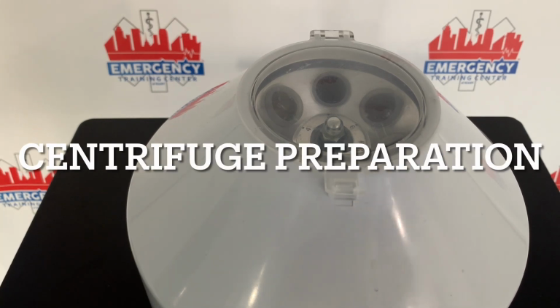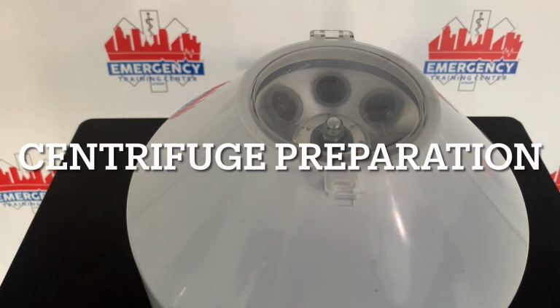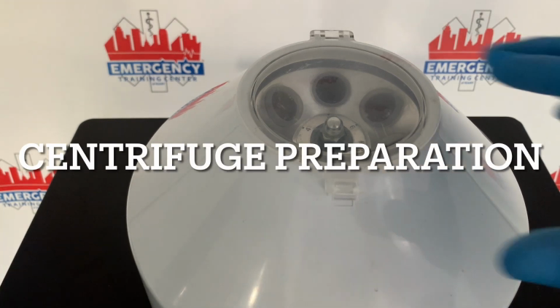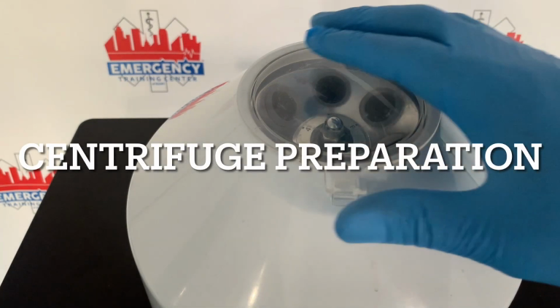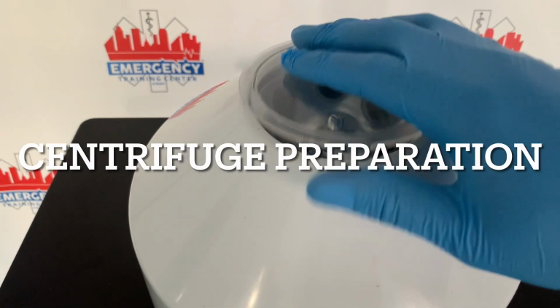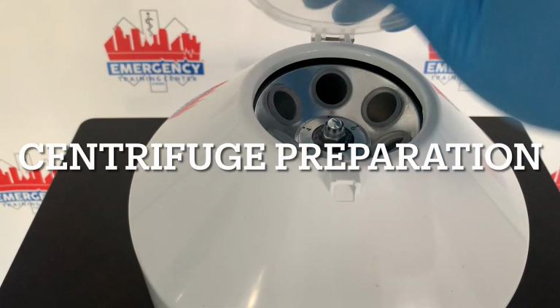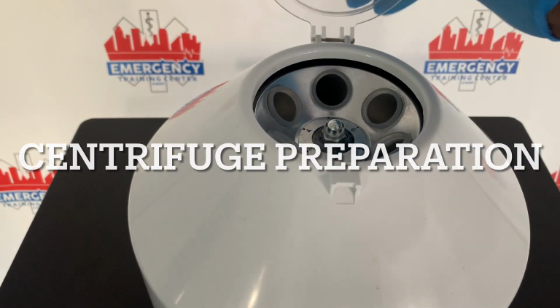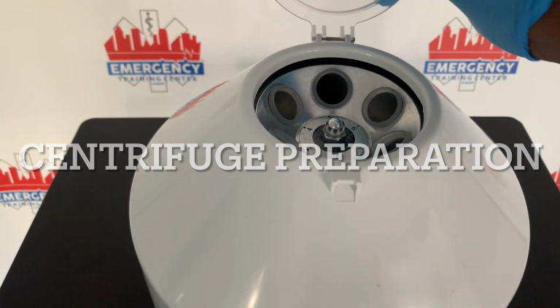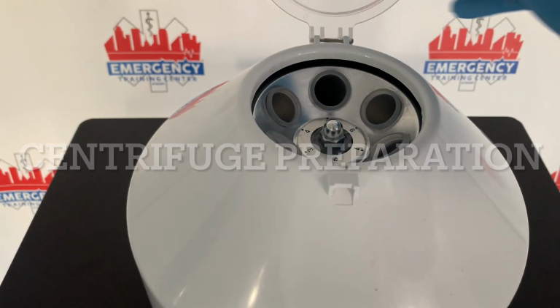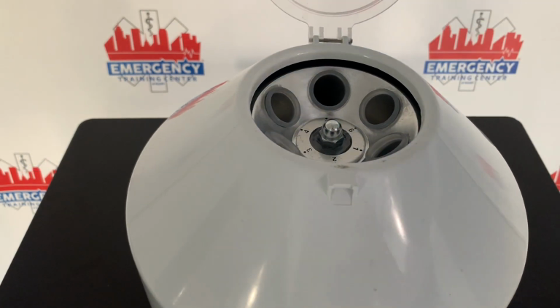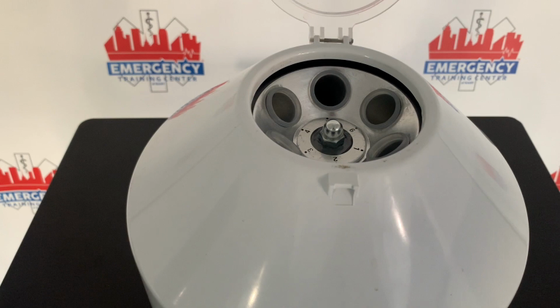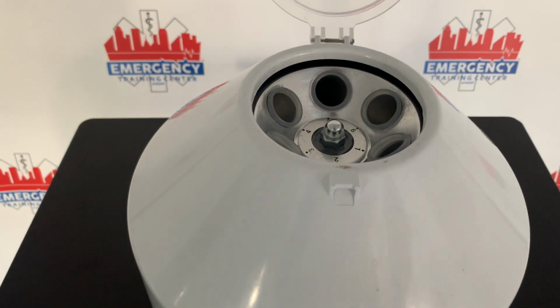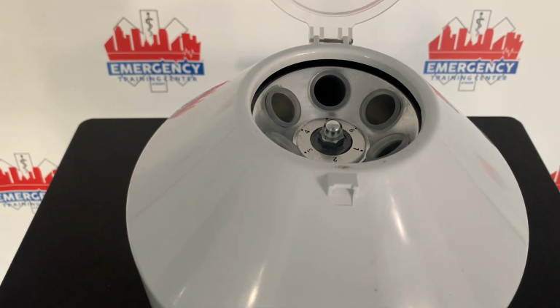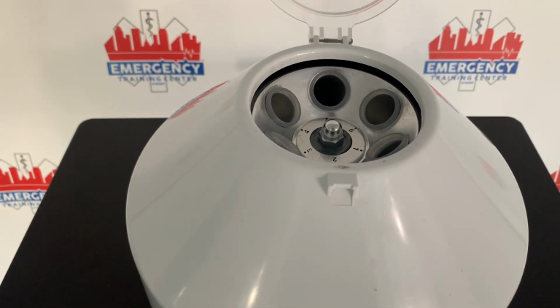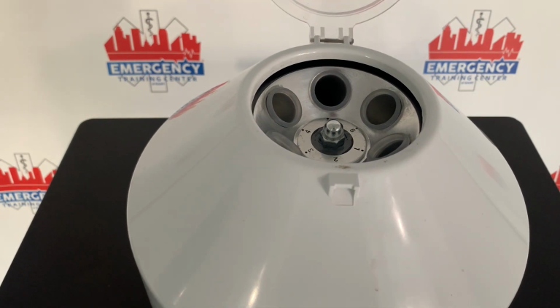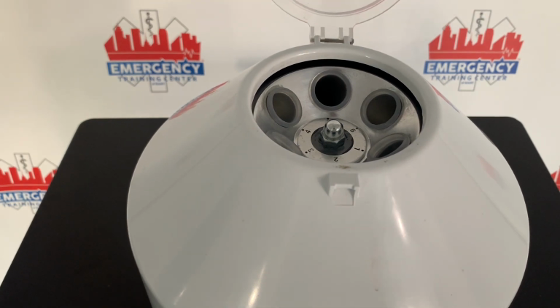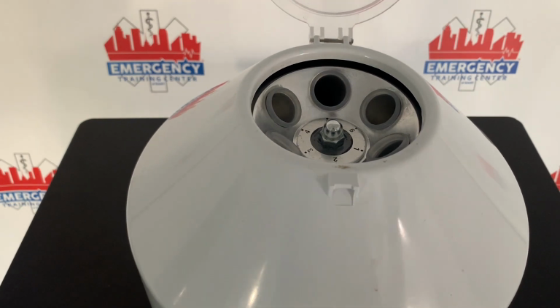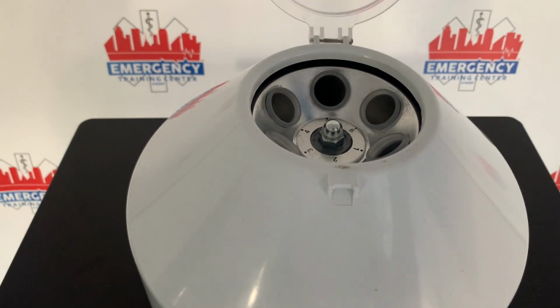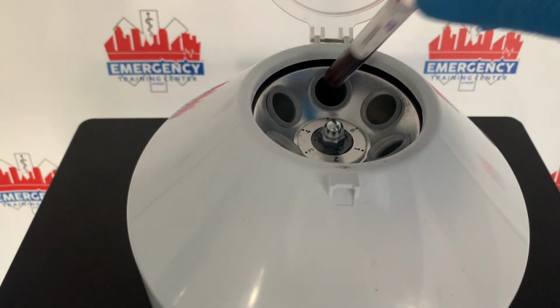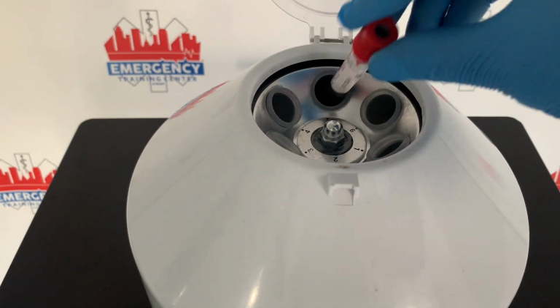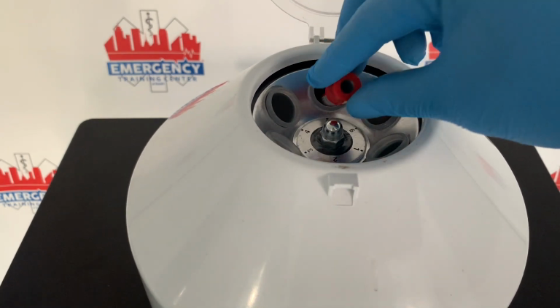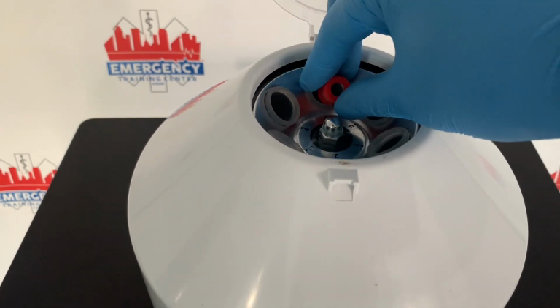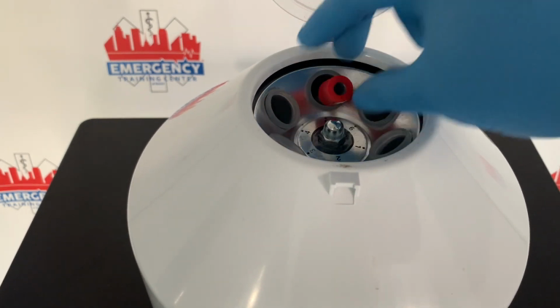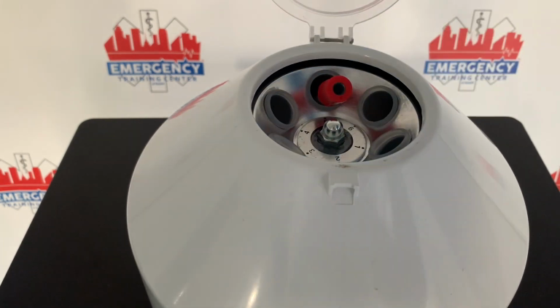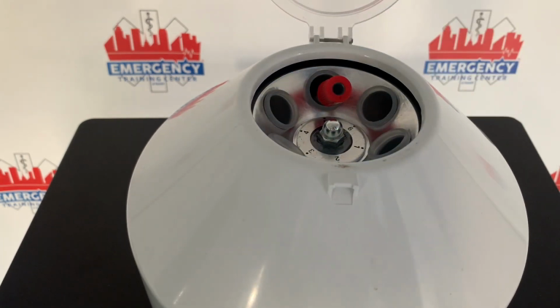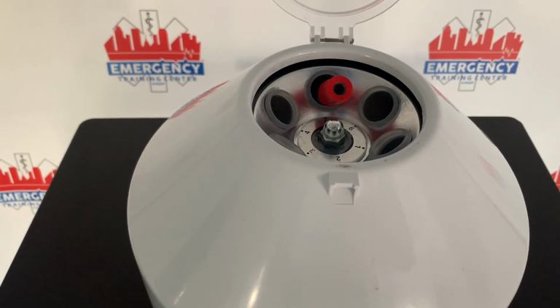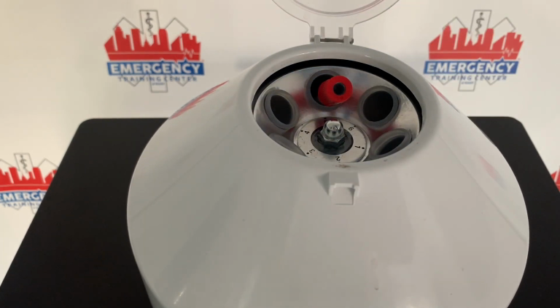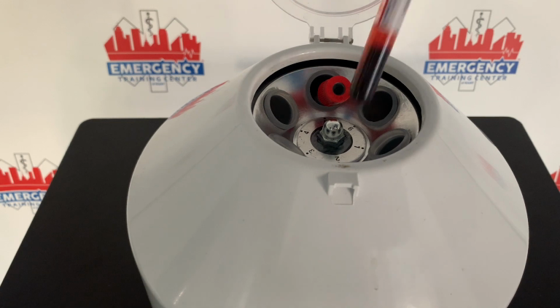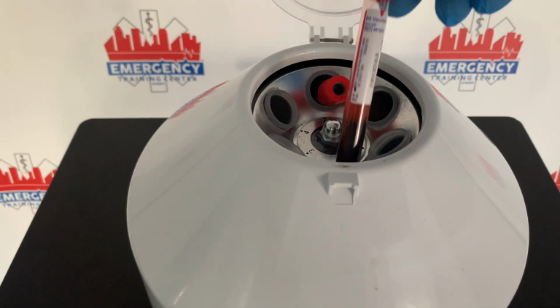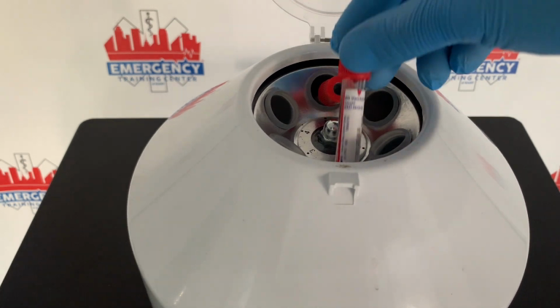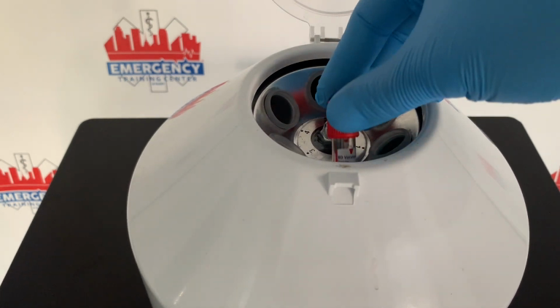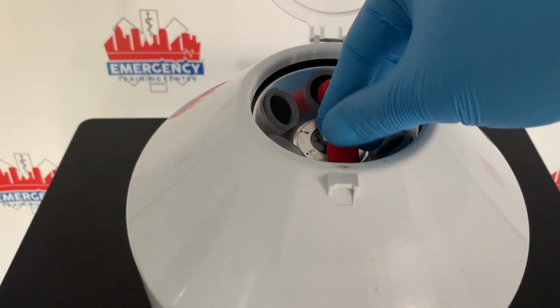Today I'm going to show you how to use a centrifuge. You want to make sure that you open up the lid, make sure that nothing's in there, and then place your specimens into the machine.